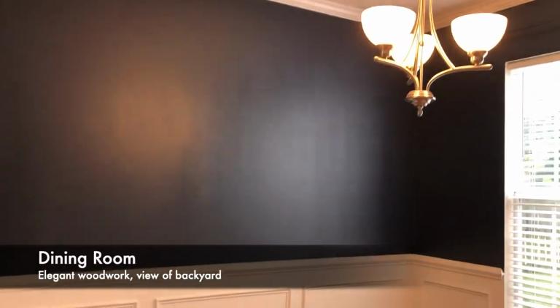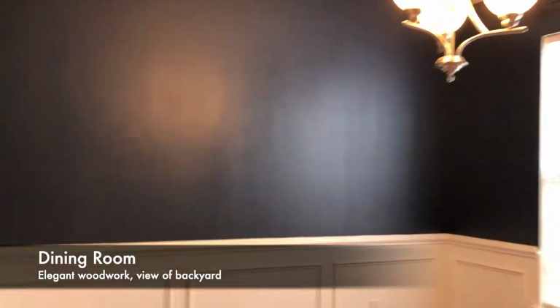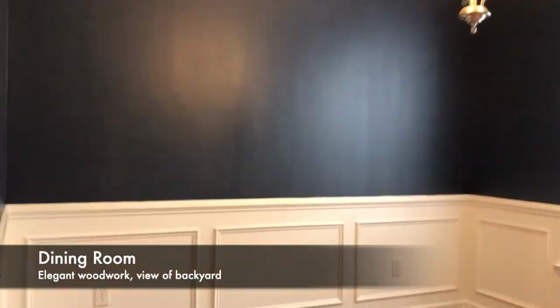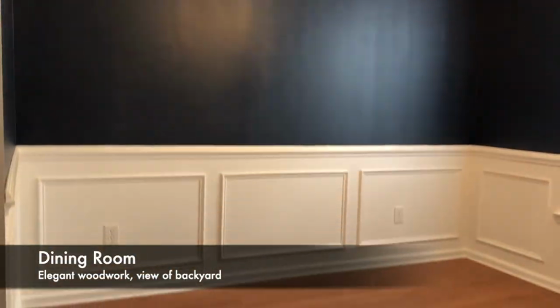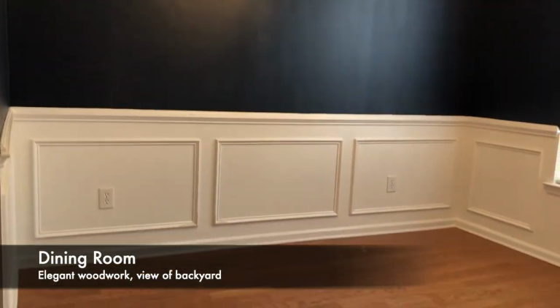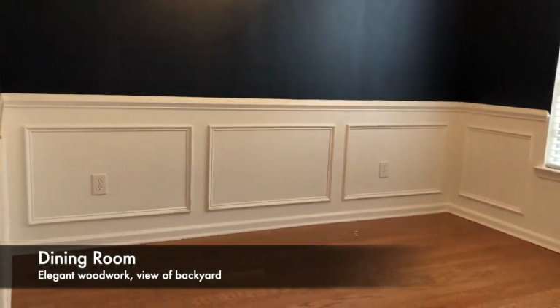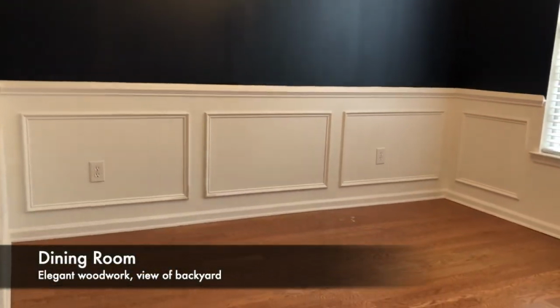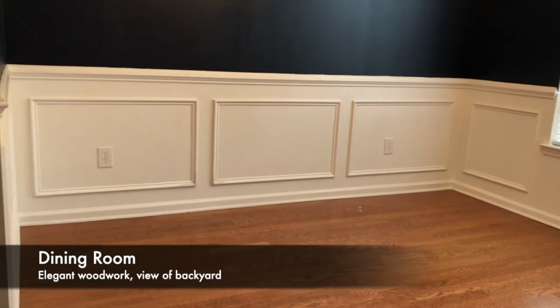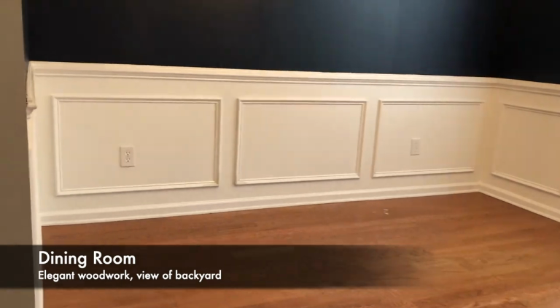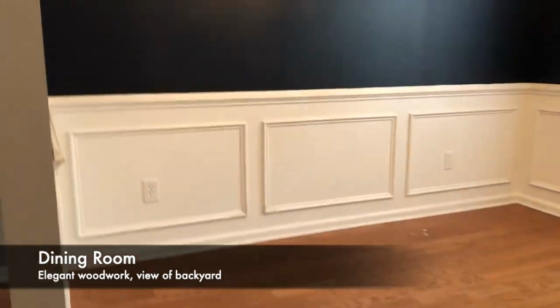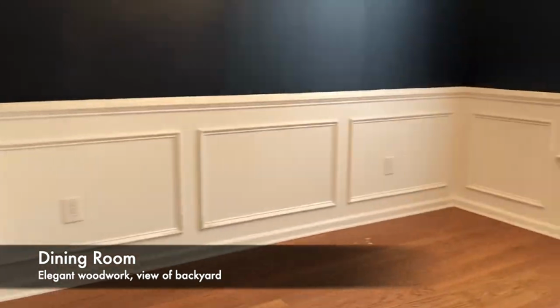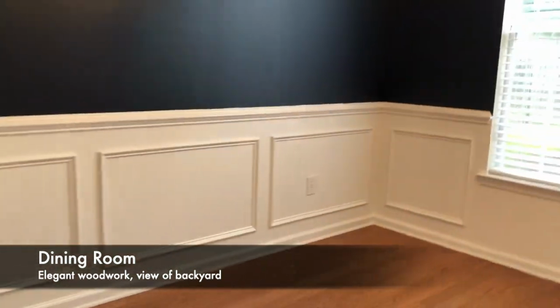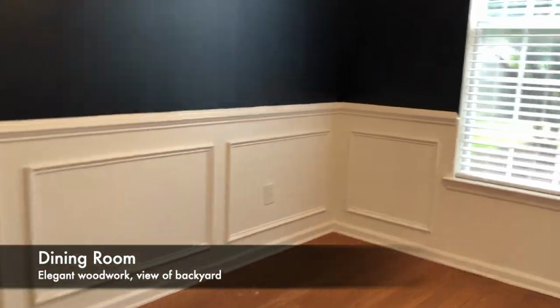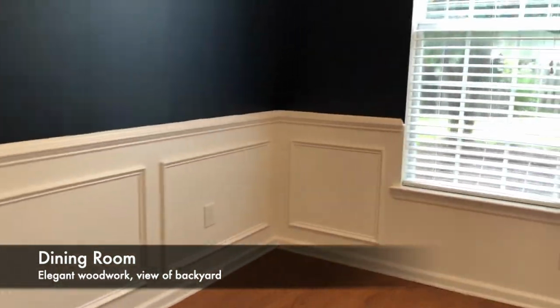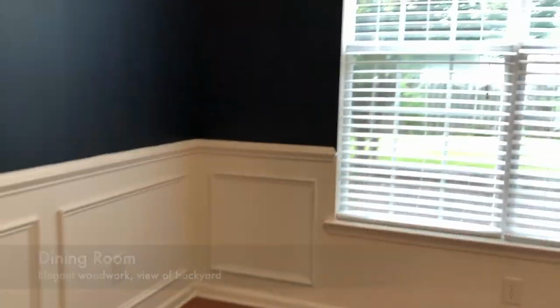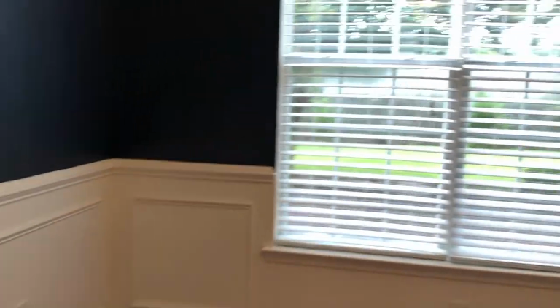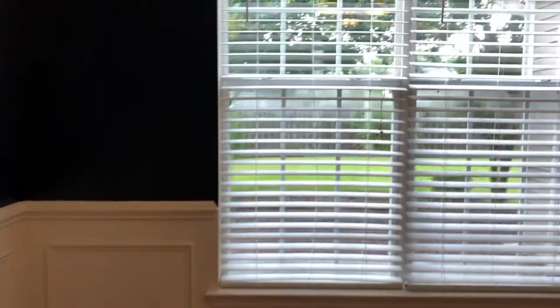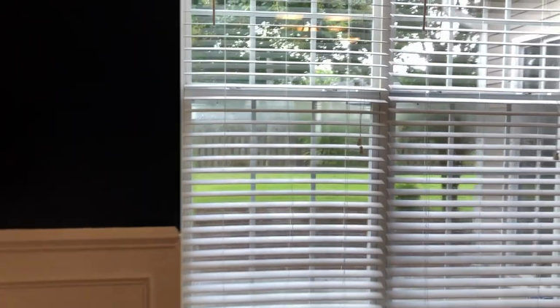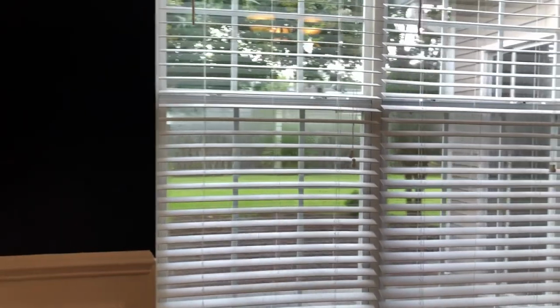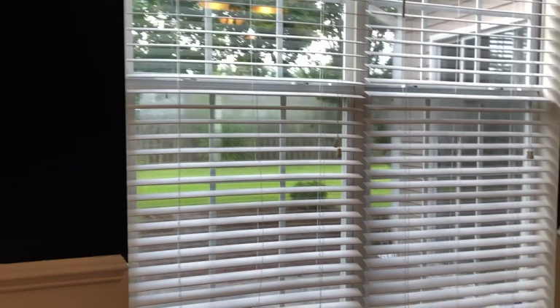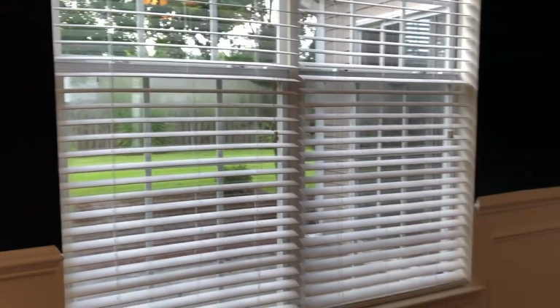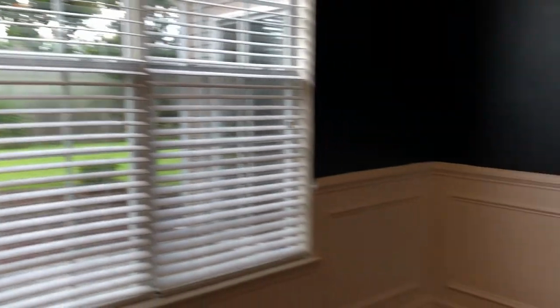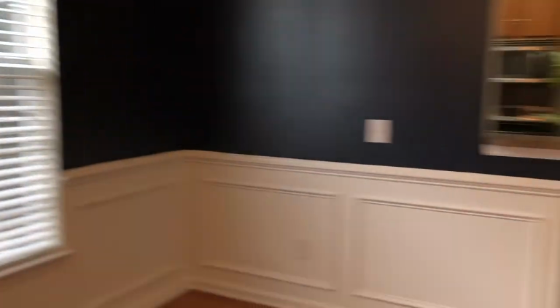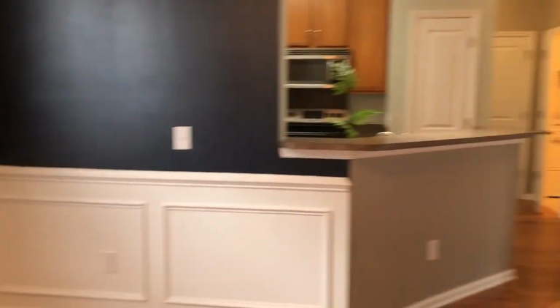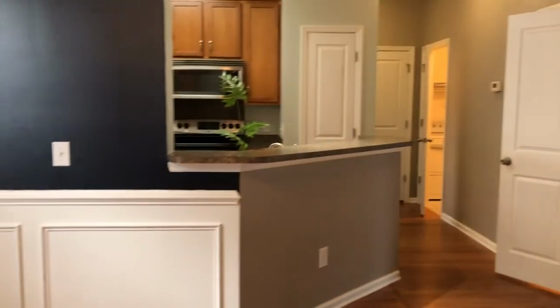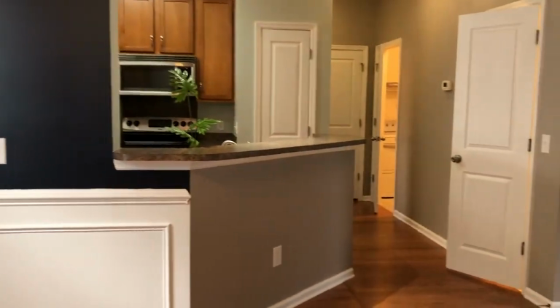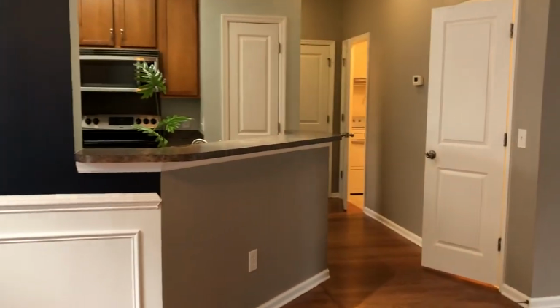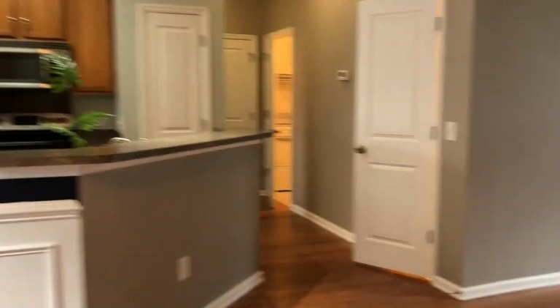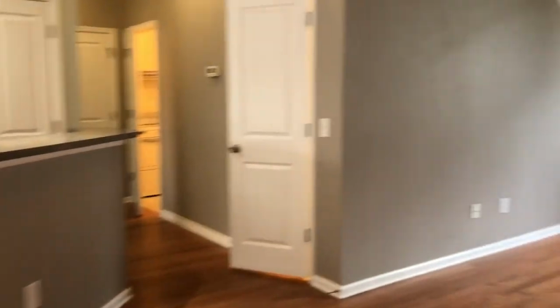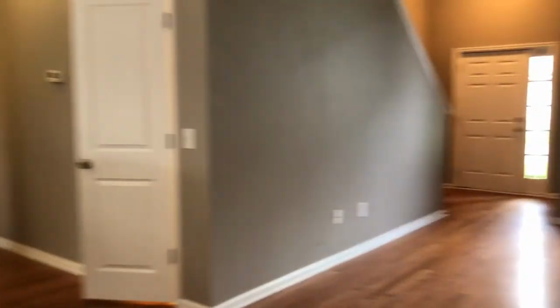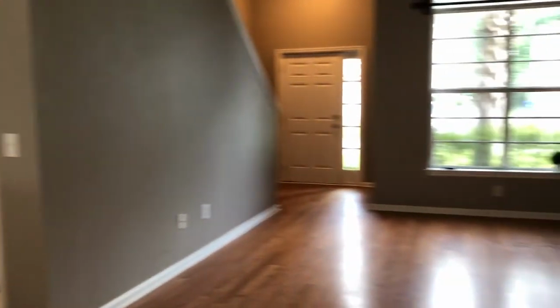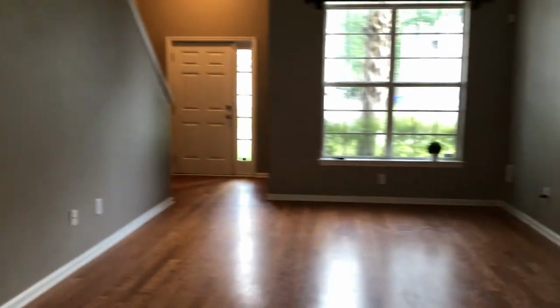I love the dramatic blue in the dining room. It's beautiful paired with the chair rail and the picture frame molding. Dining room looks out over the backyard and the patio. Of course, it's open to the kitchen and the family room.